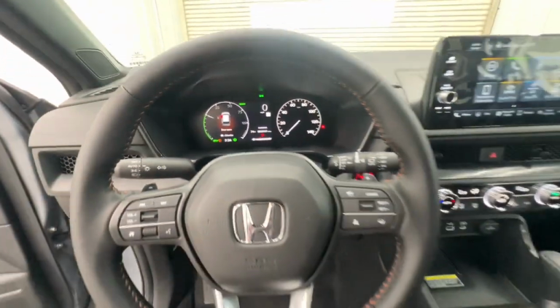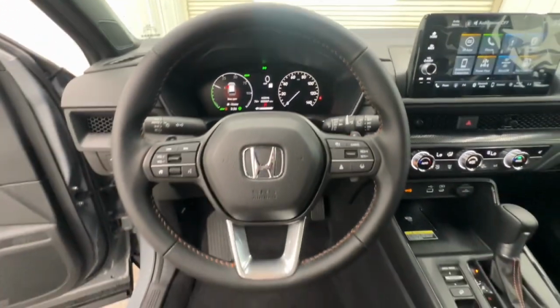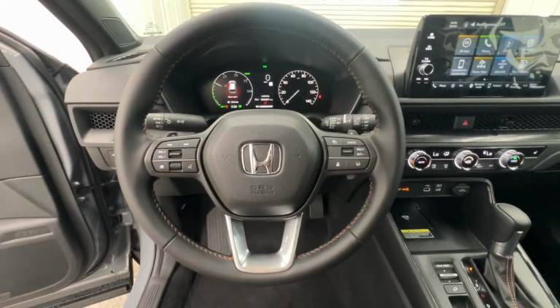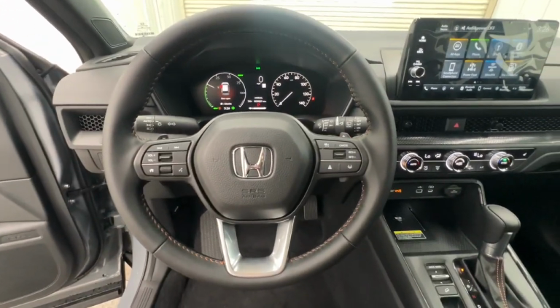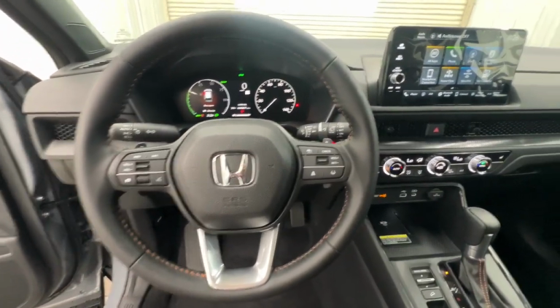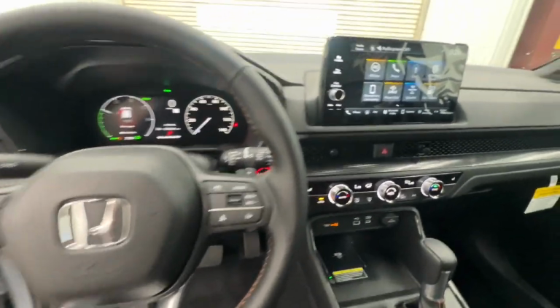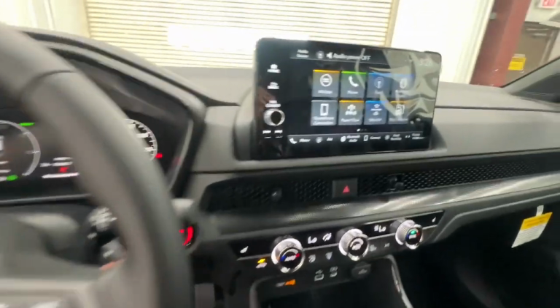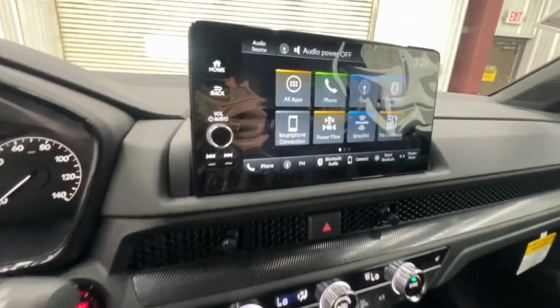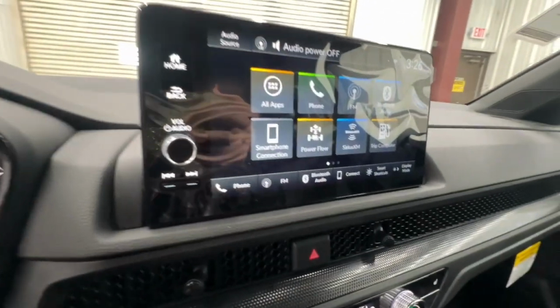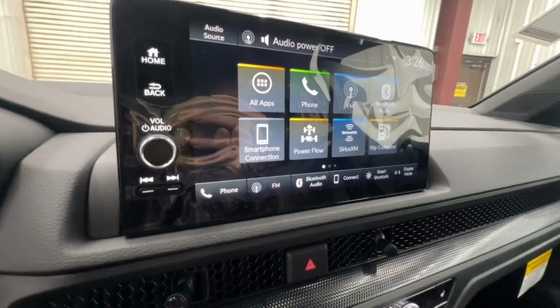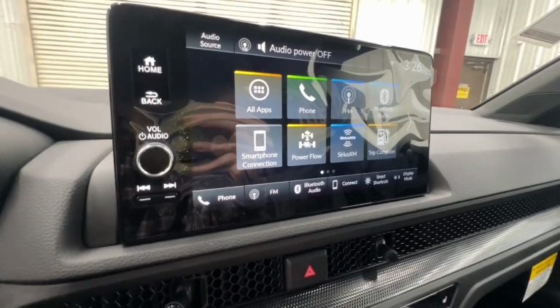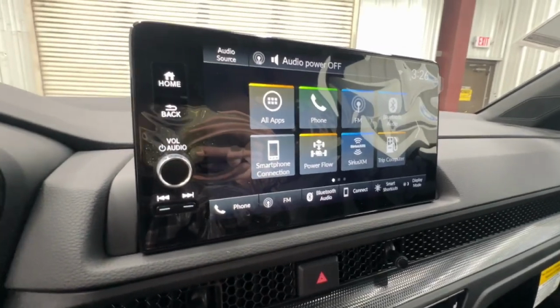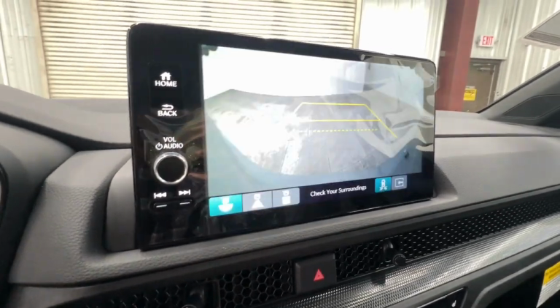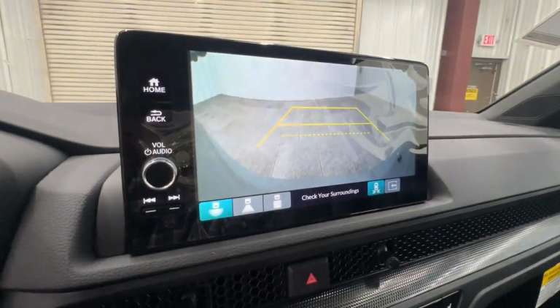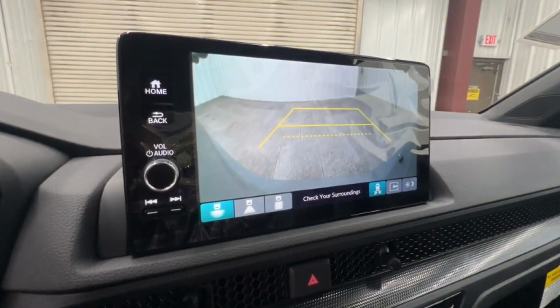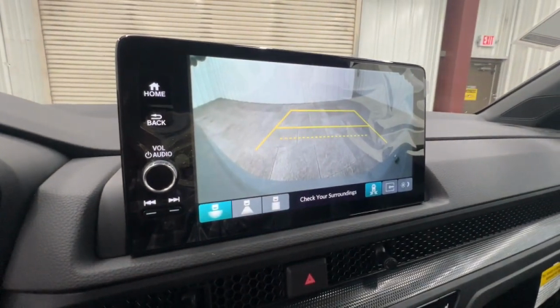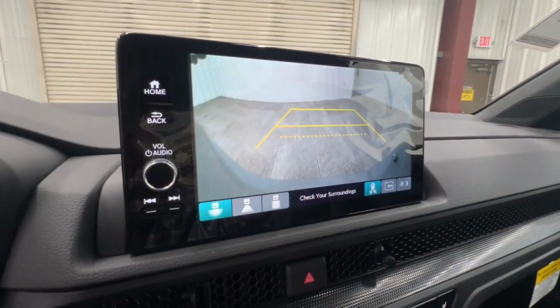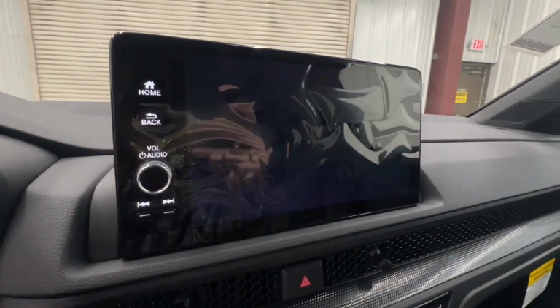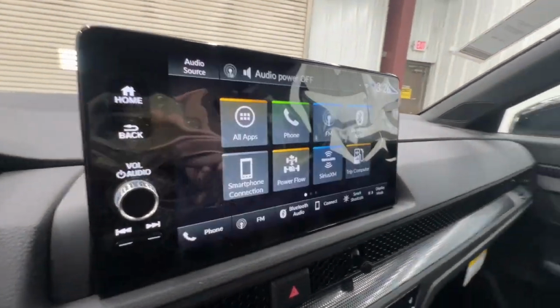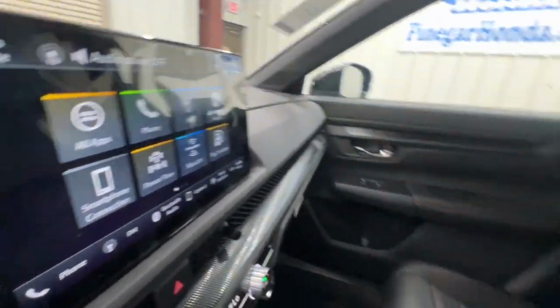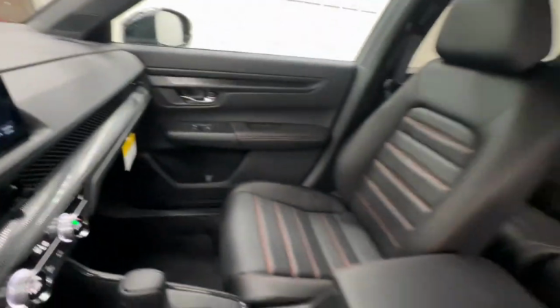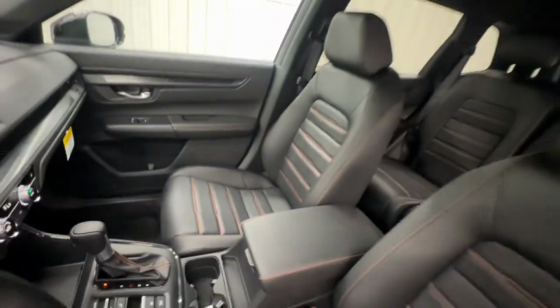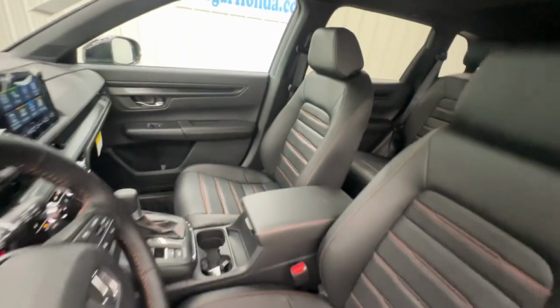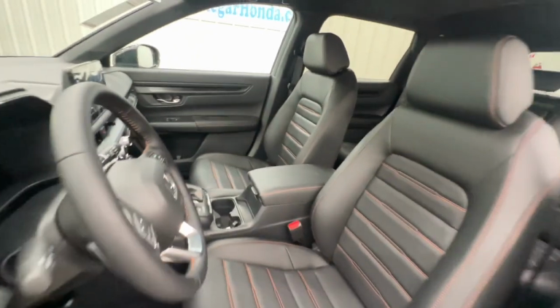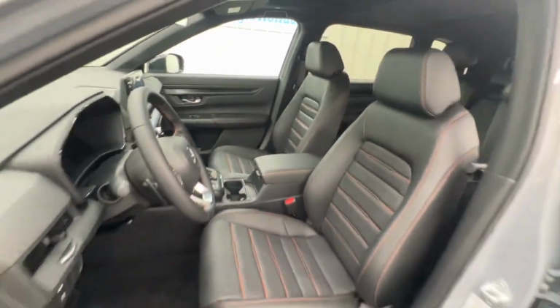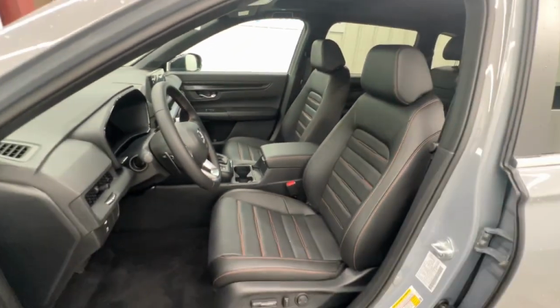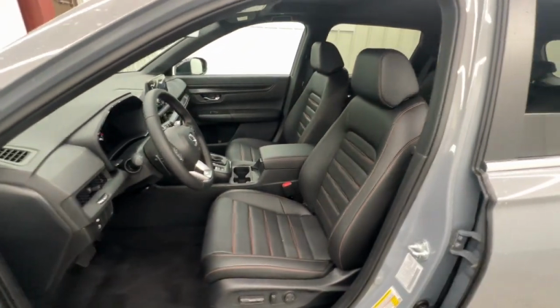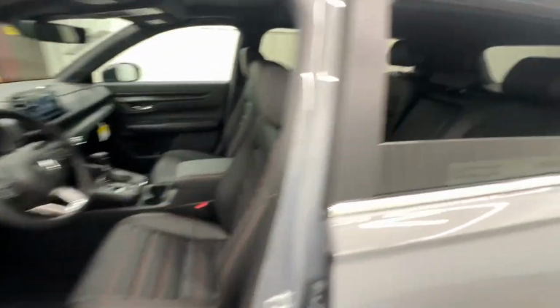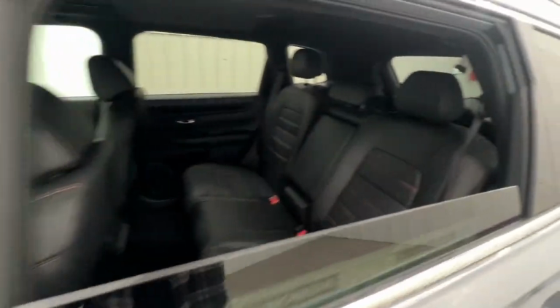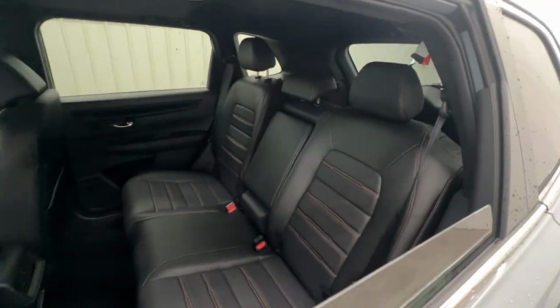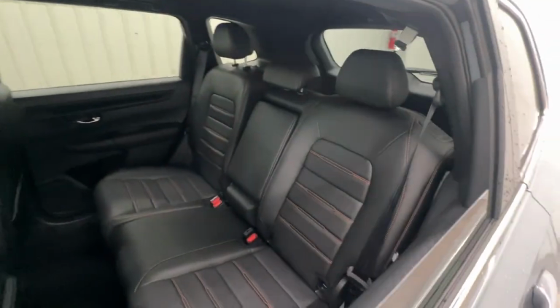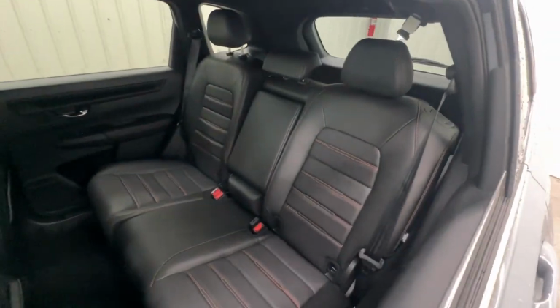Keyless entry, moonroof, satellite radio, heated mirrors, power liftgate, backup camera, power passenger seat, adaptive cruise control, alarm, blind spot monitor.